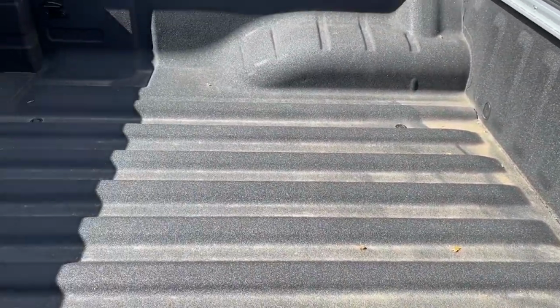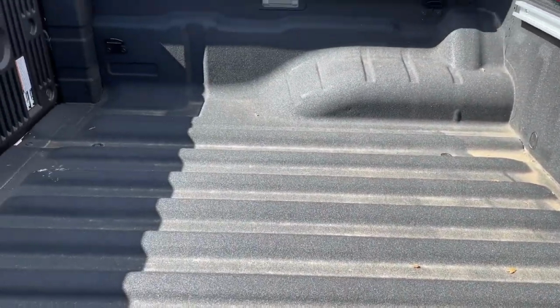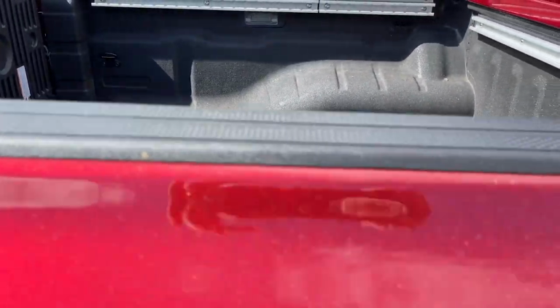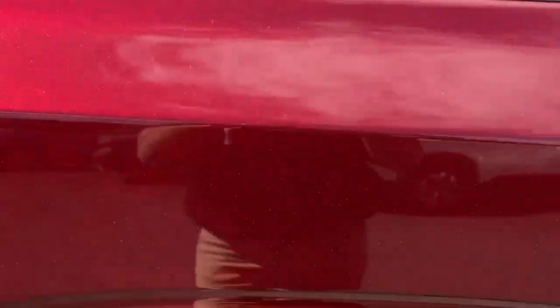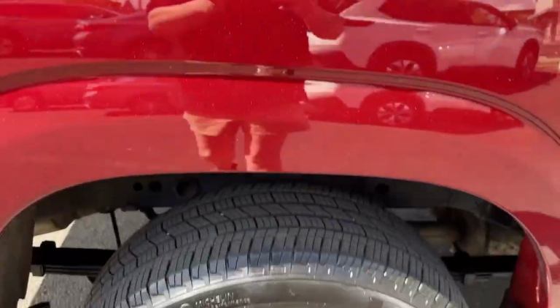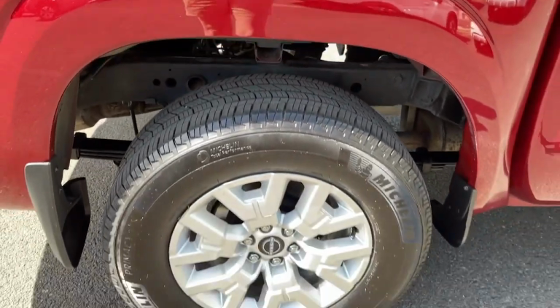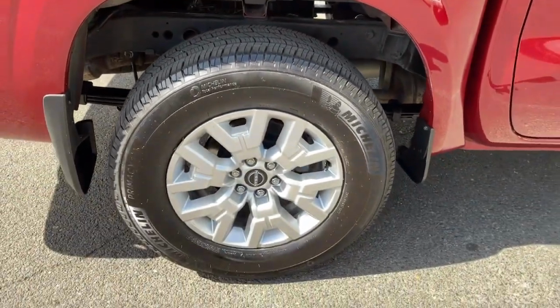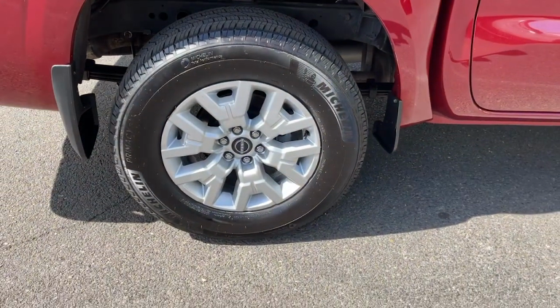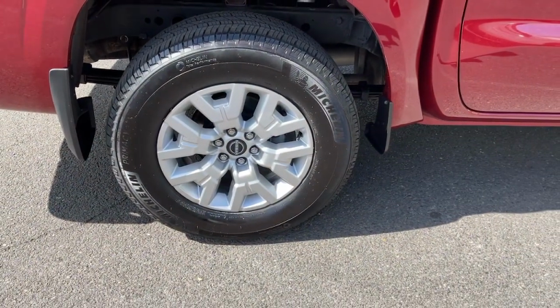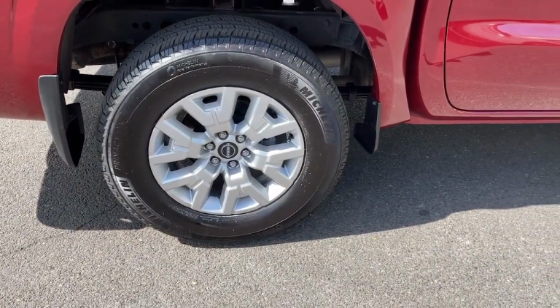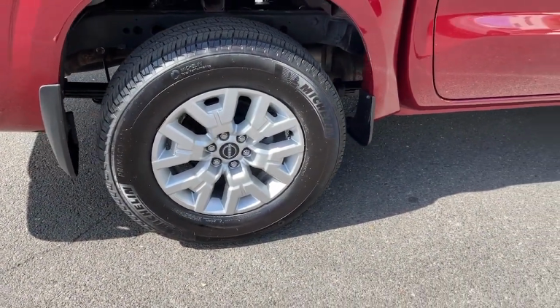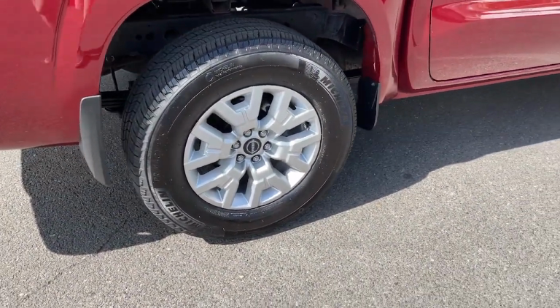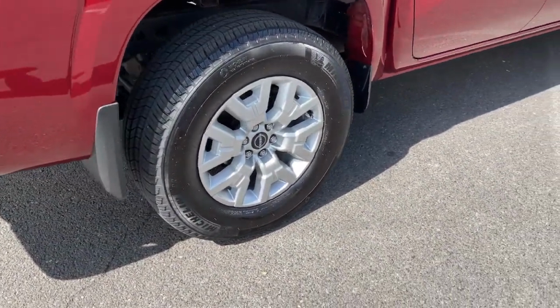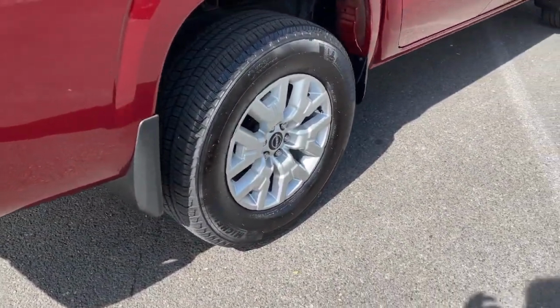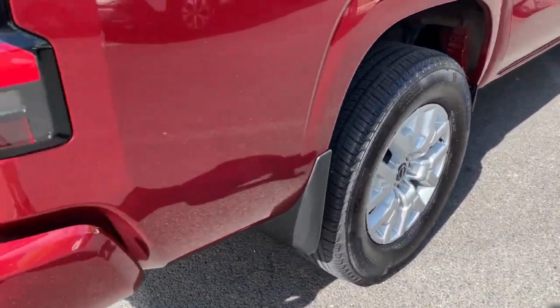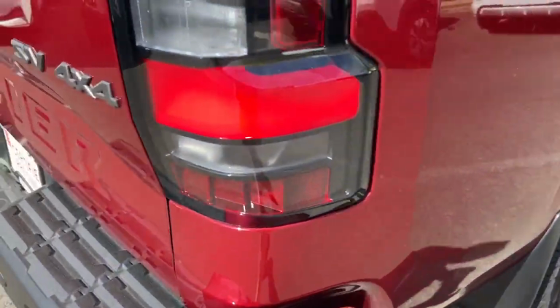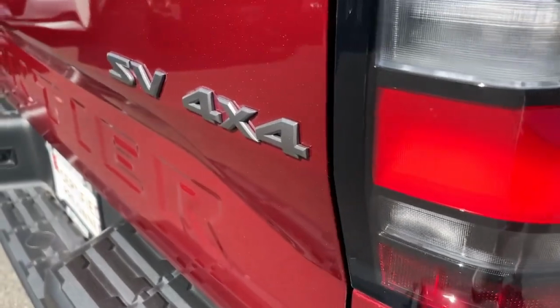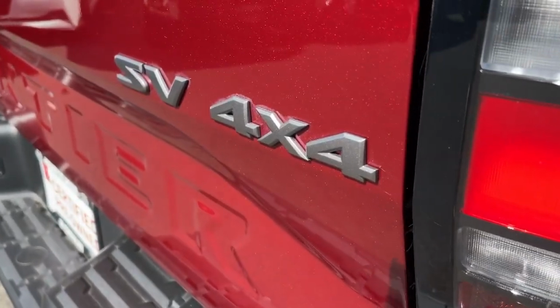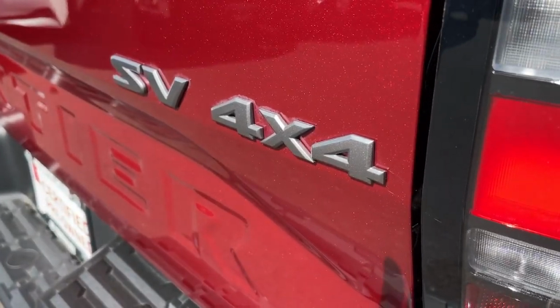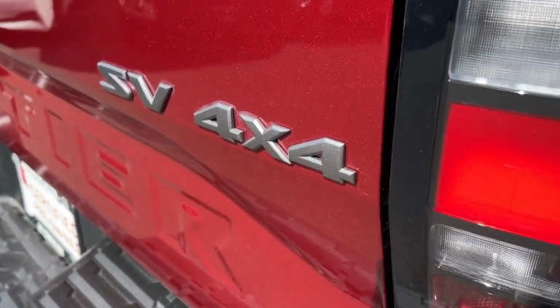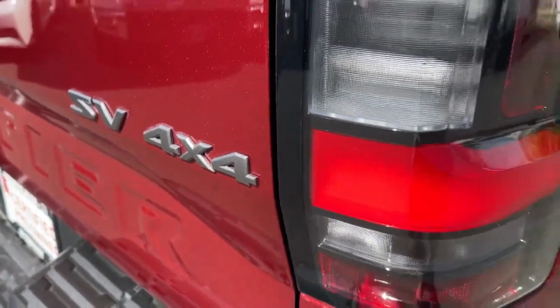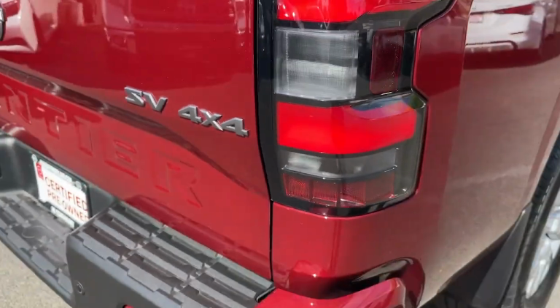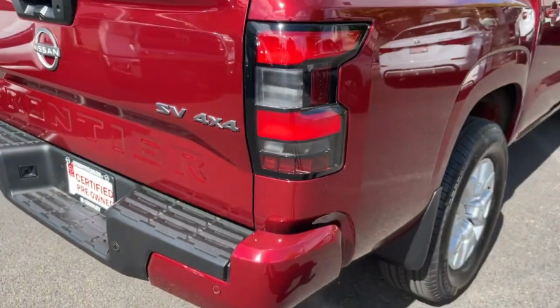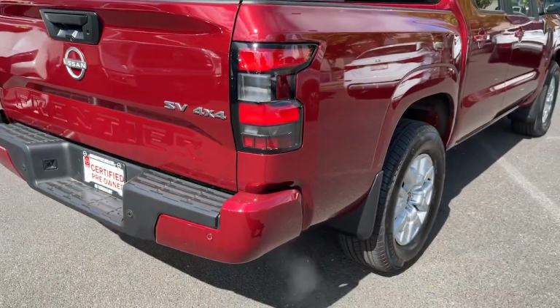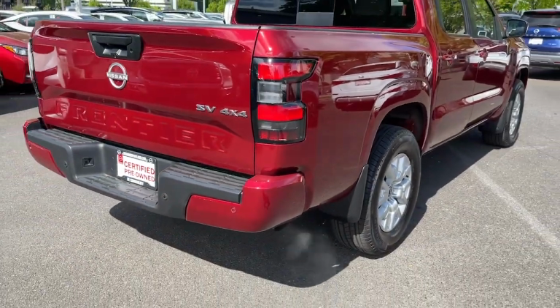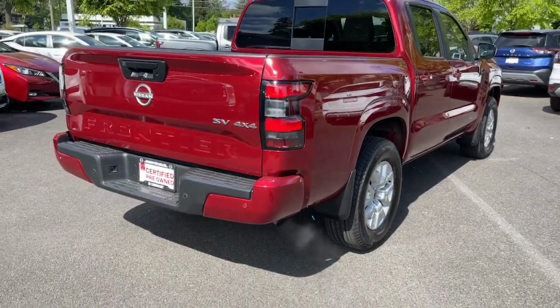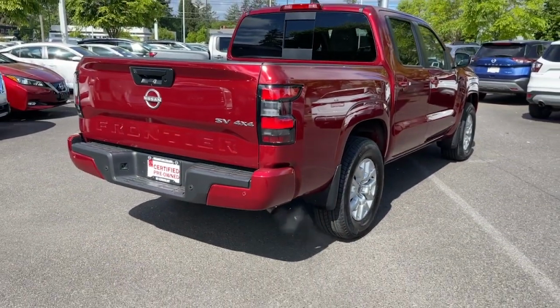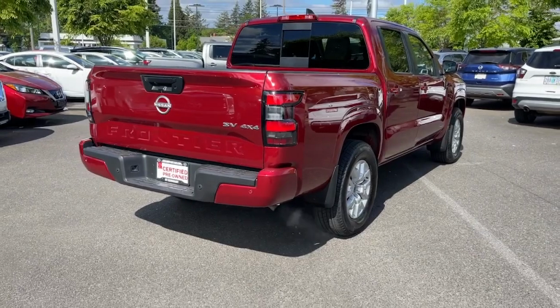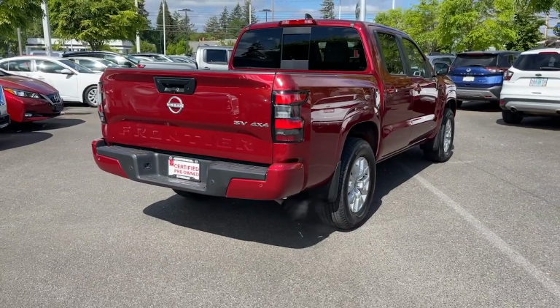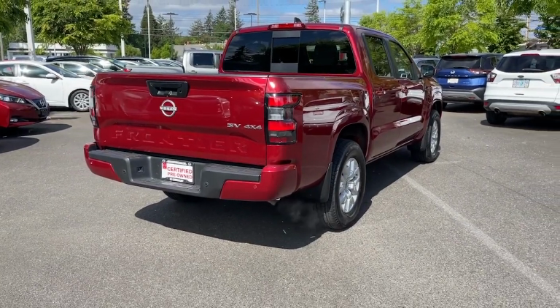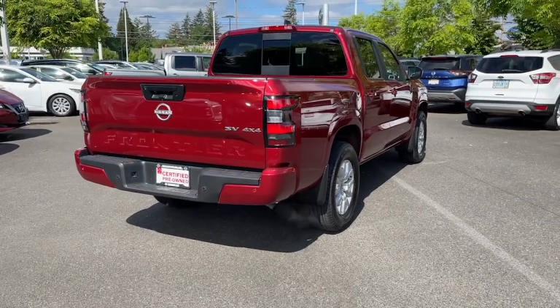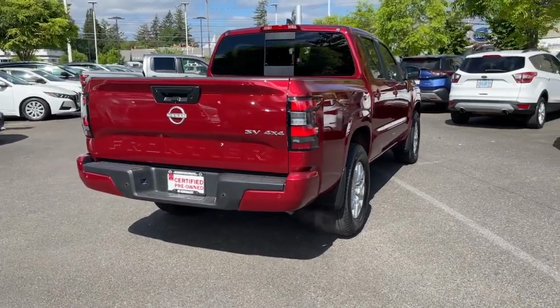Heated steering wheel, Apple CarPlay and/or Android Auto, keyless entry, V6 cylinder engine, adaptive cruise control, keyless start, backup camera, remote engine start, bed liner, fog lamps.